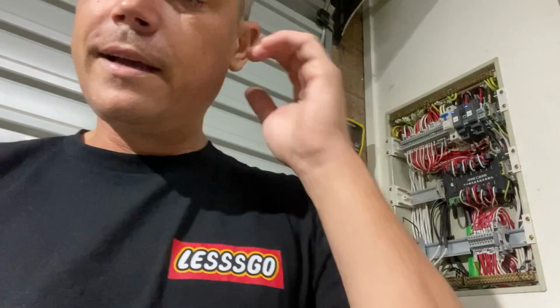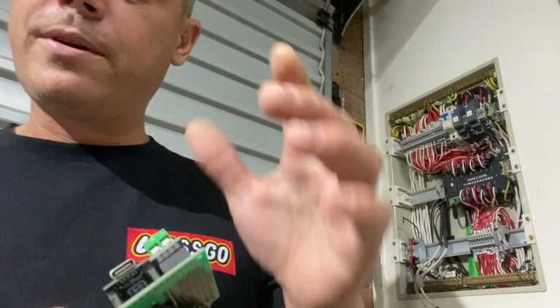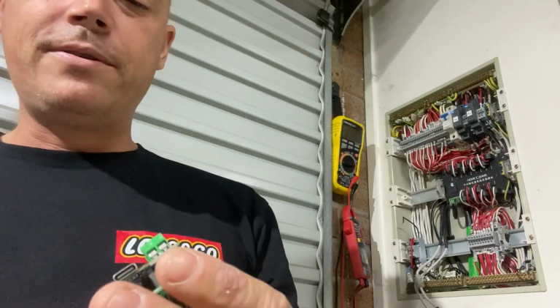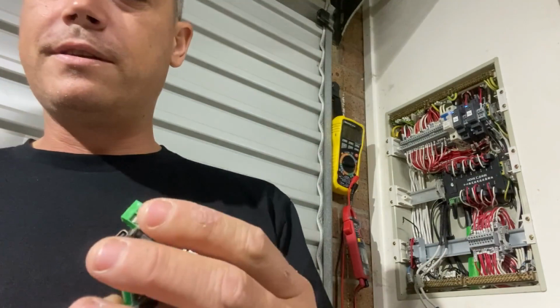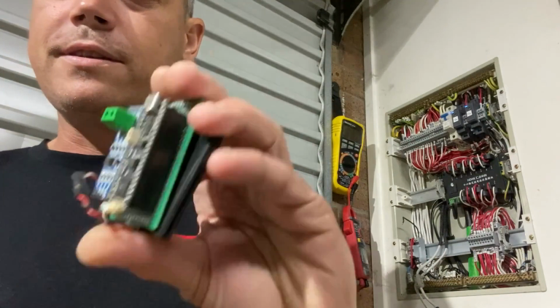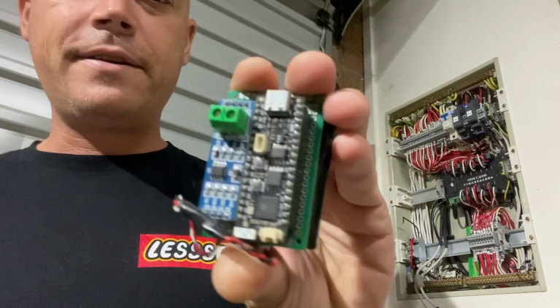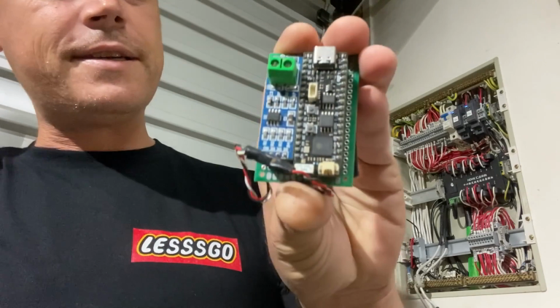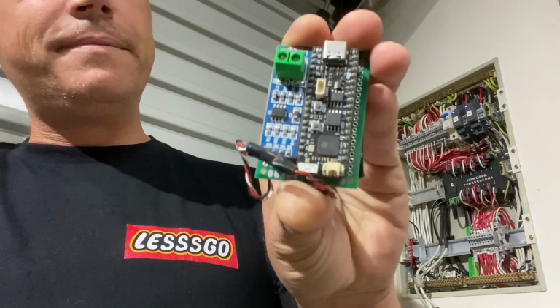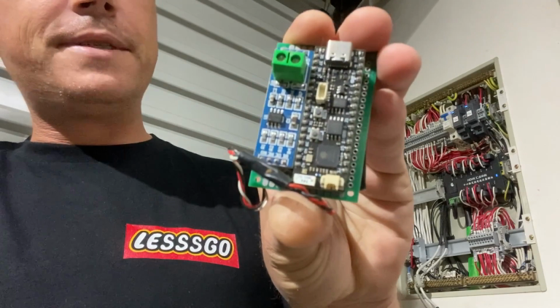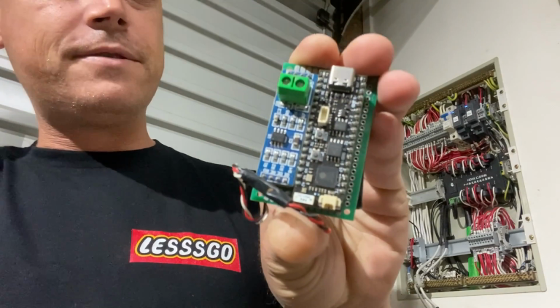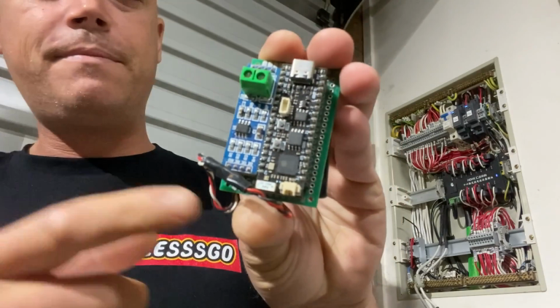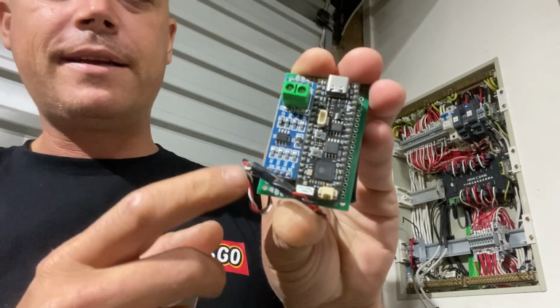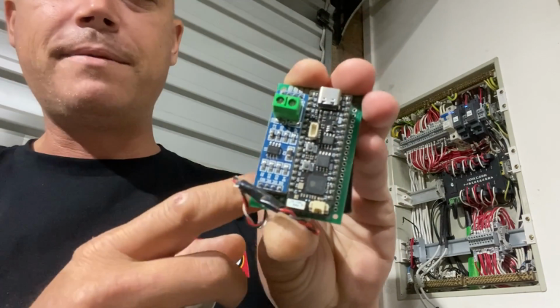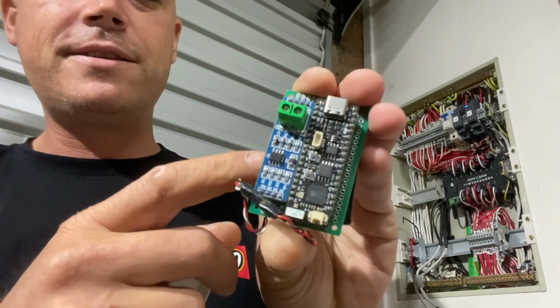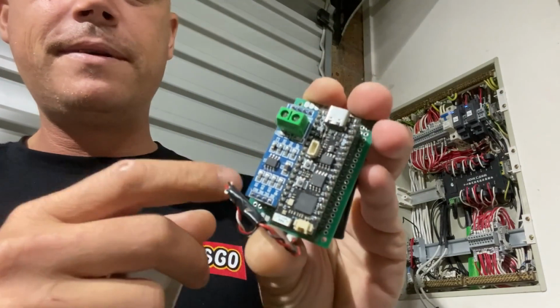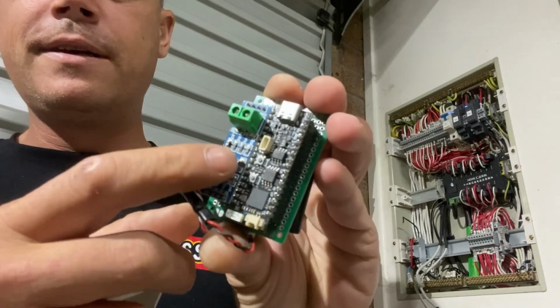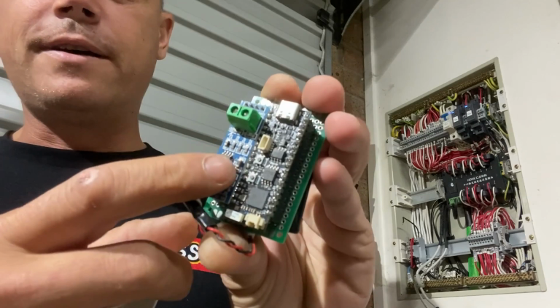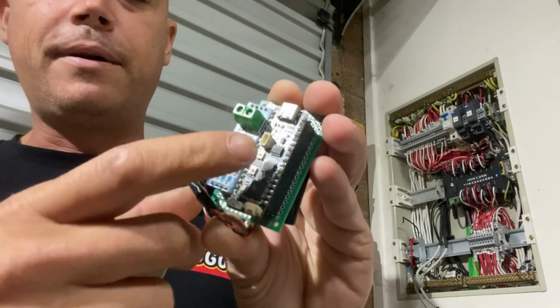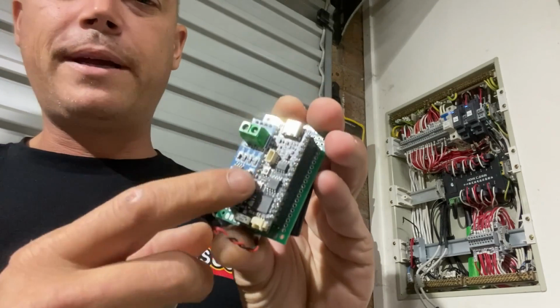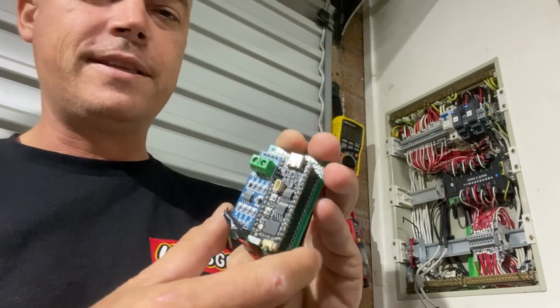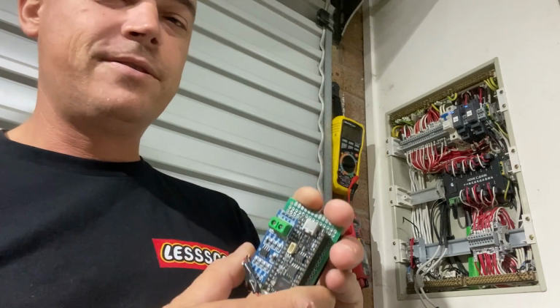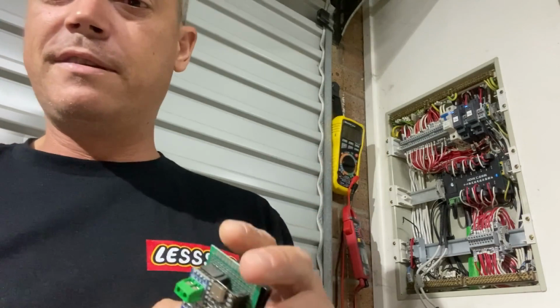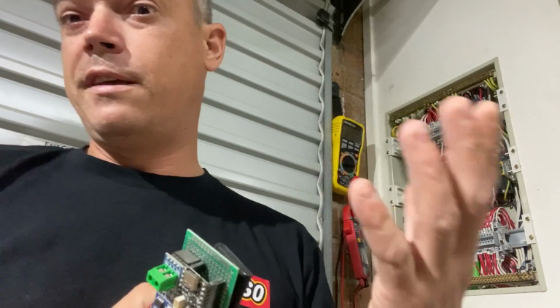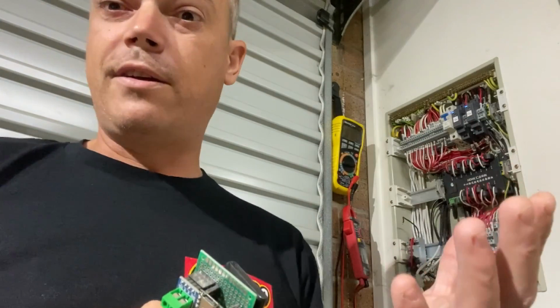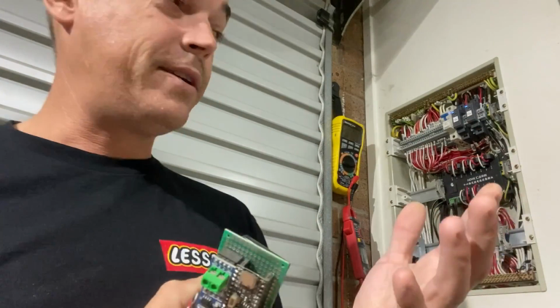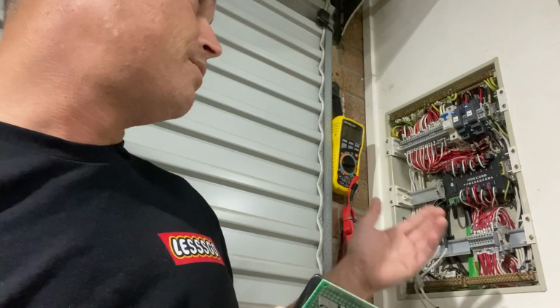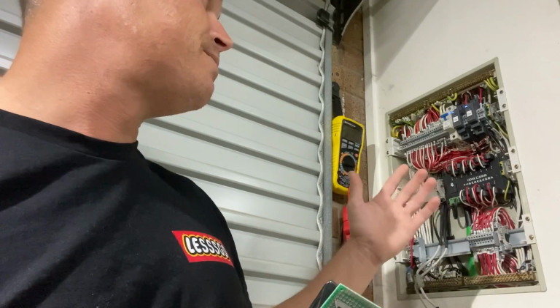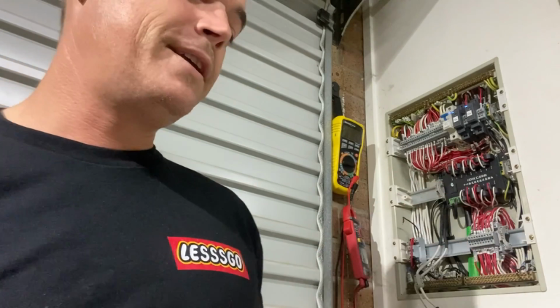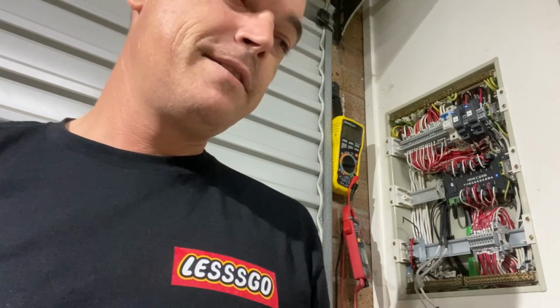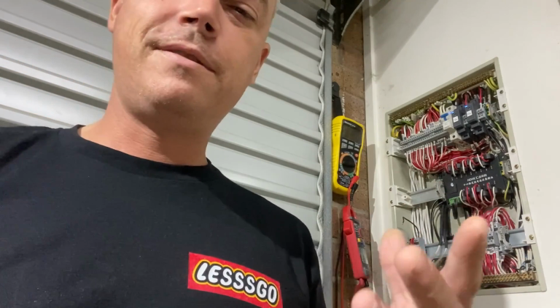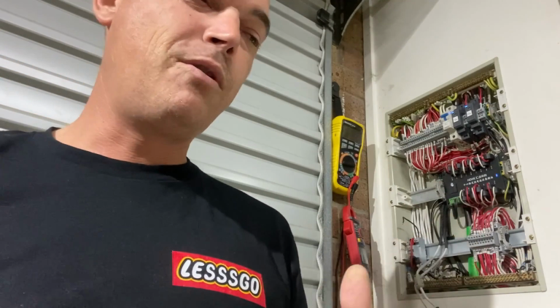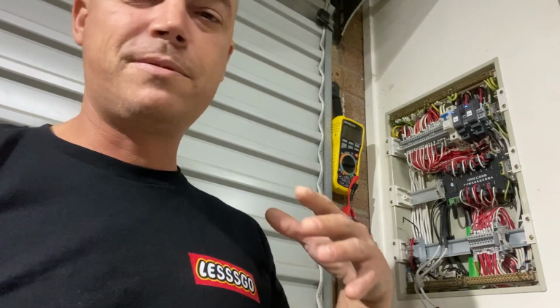I'm still going to use this design — this is Seon's chip, Unexpected Maker's chip — so I still plan on using this. I still need to get some Modbus wires in here, still a couple more to go.